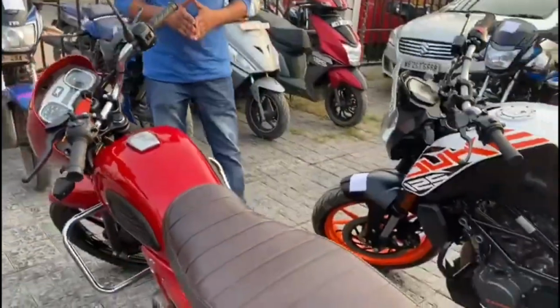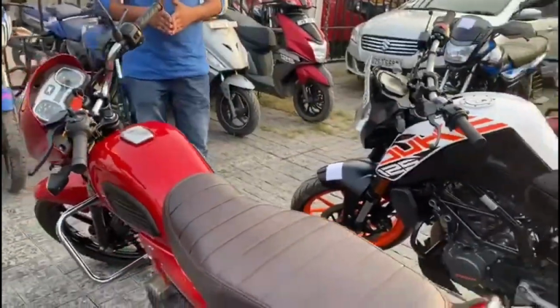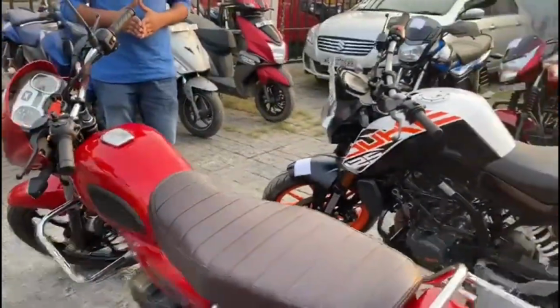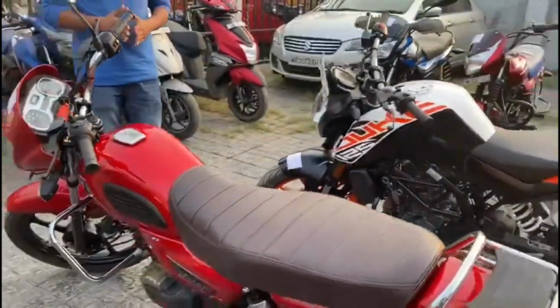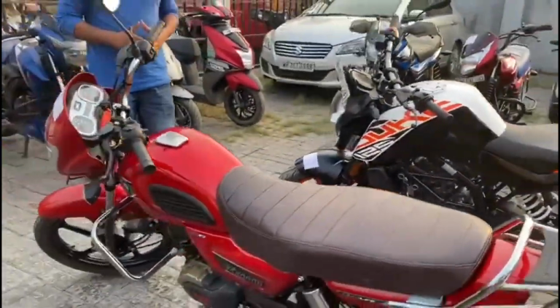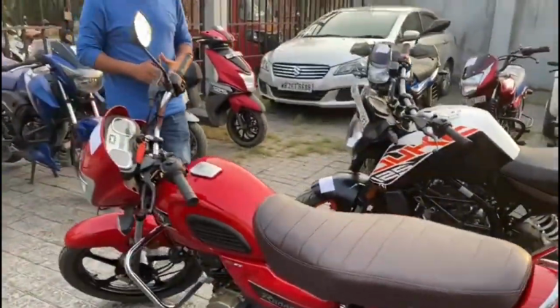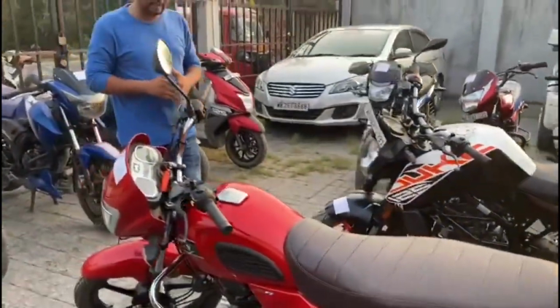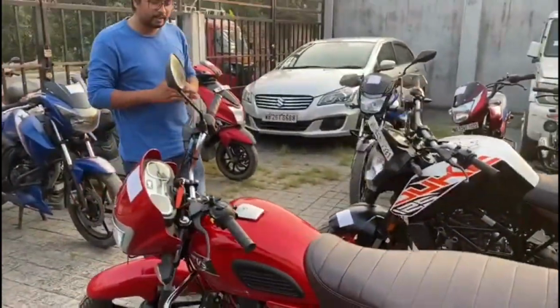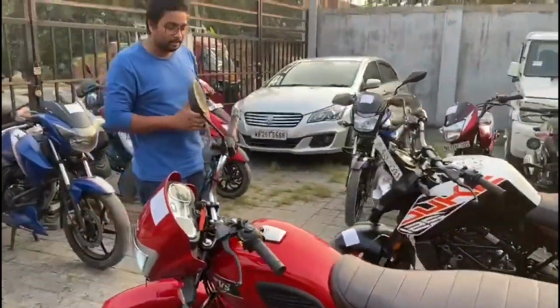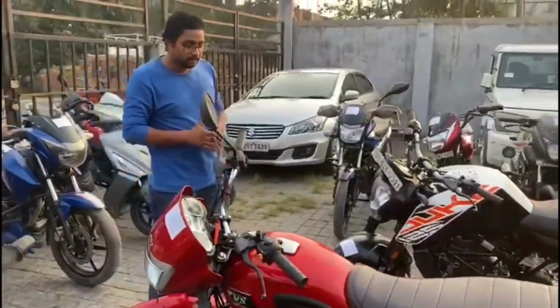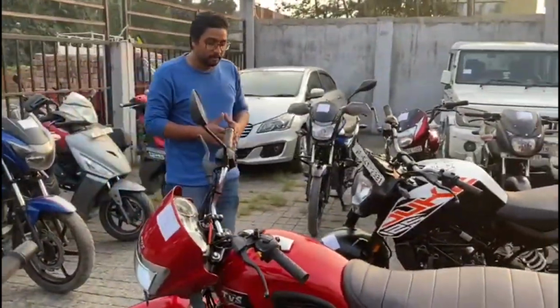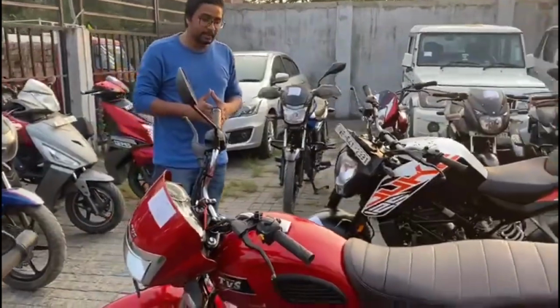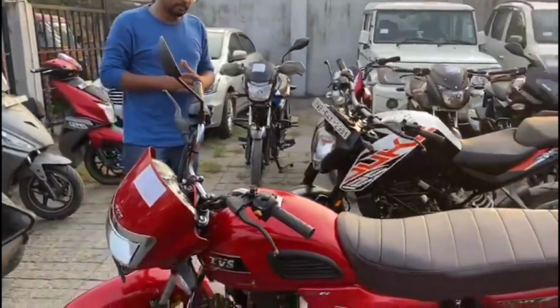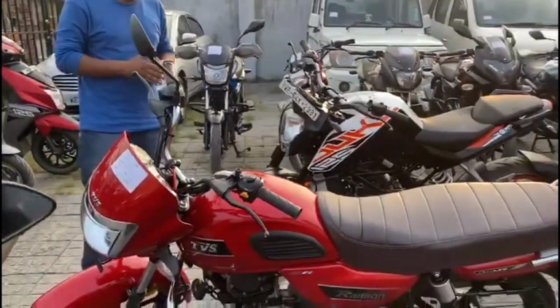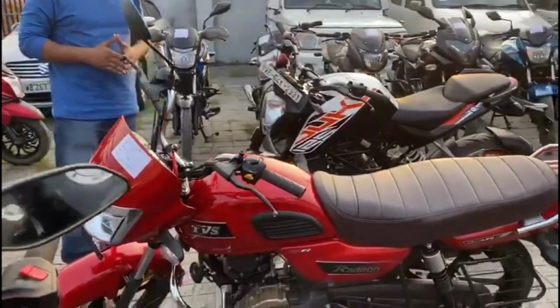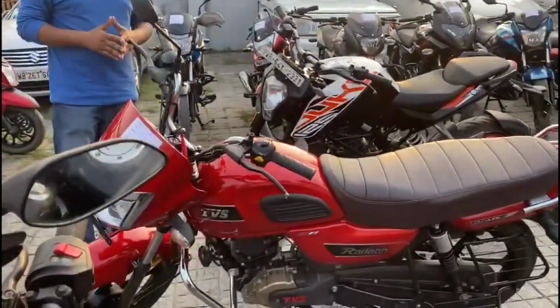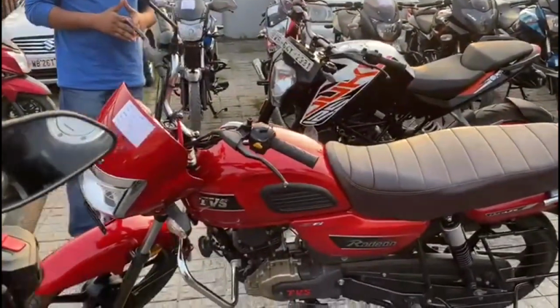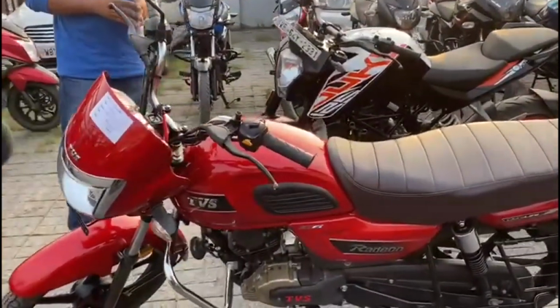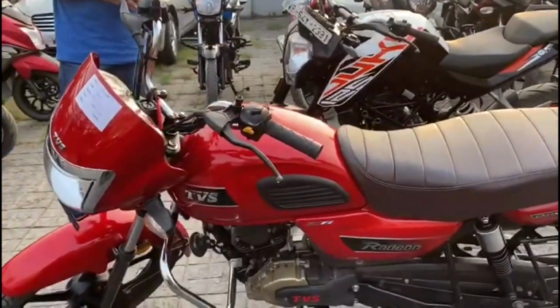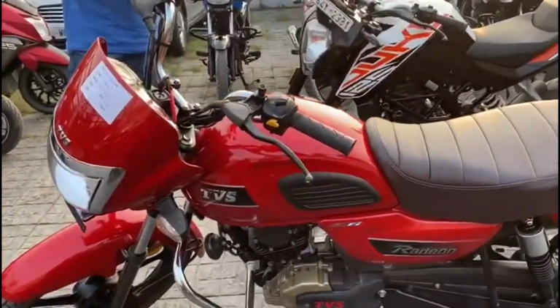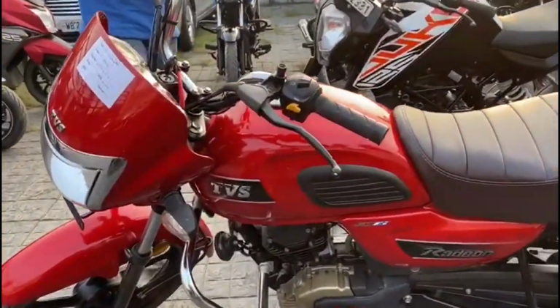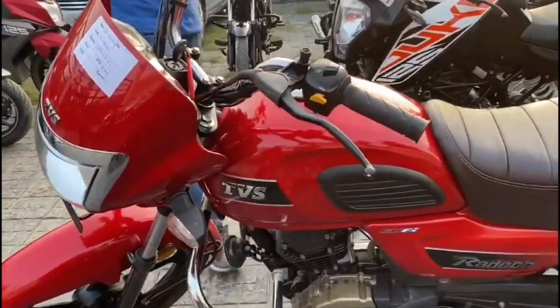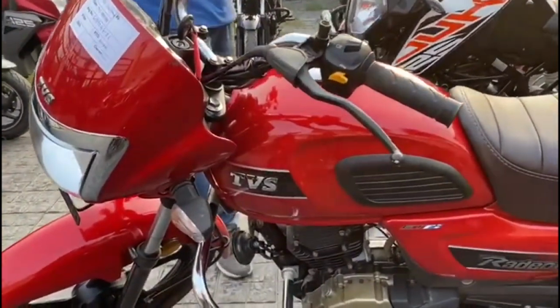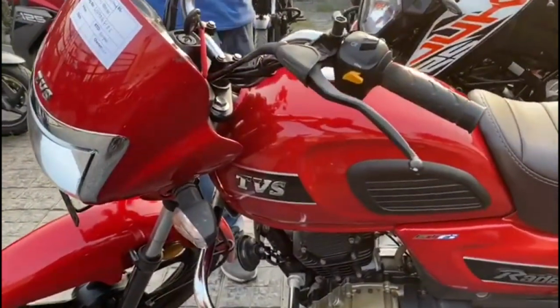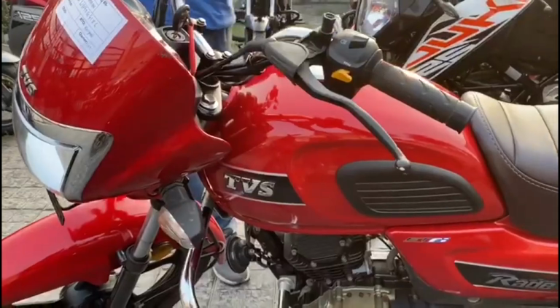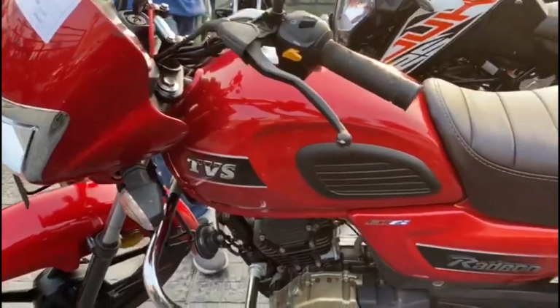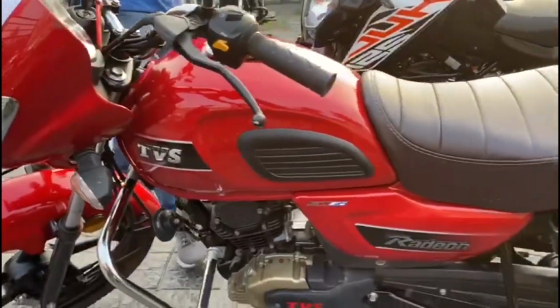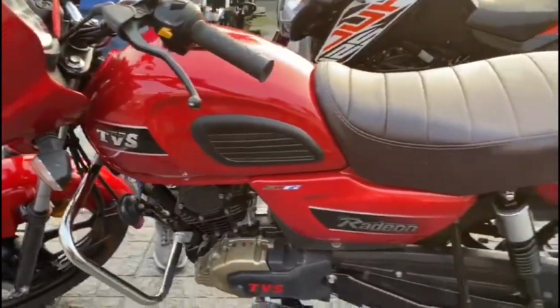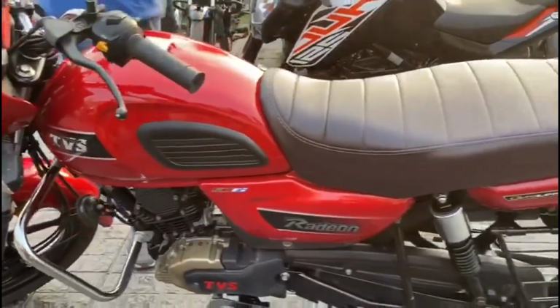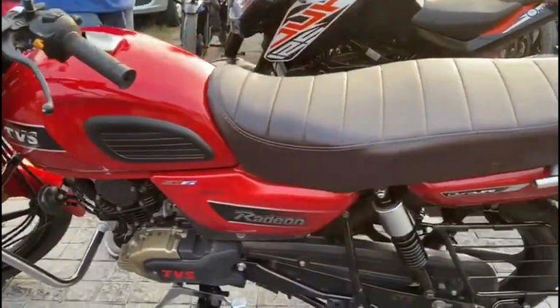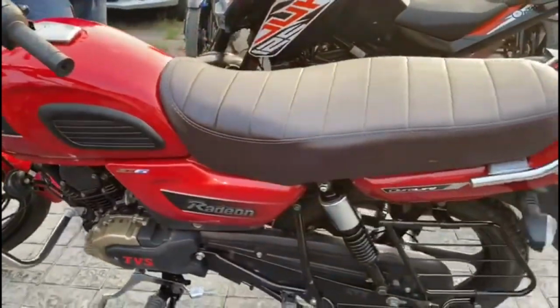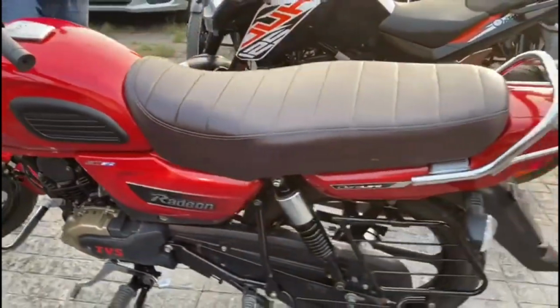Next, it will be TBS Radeon BS-6. It will be very good. It will be 9 o'clock.